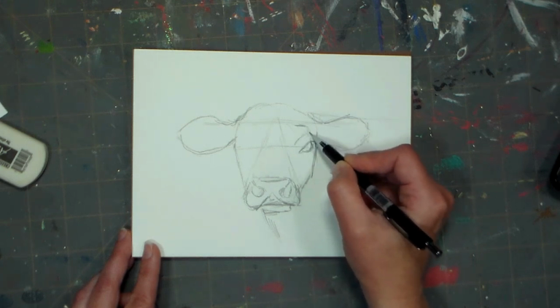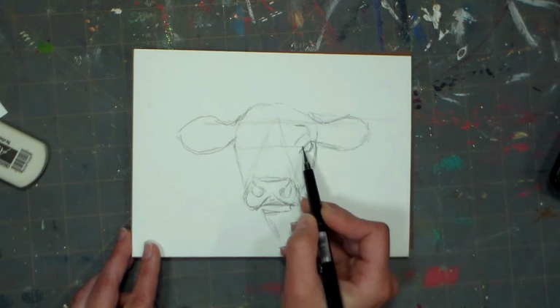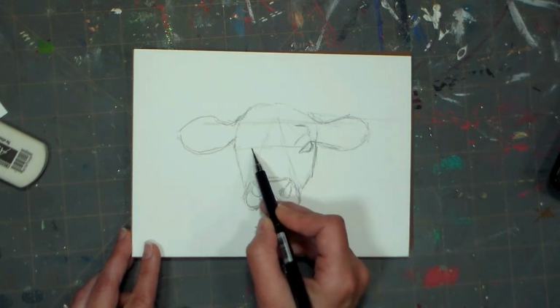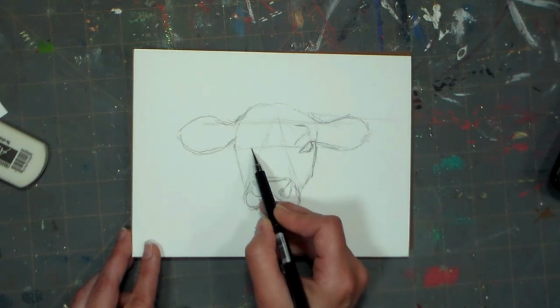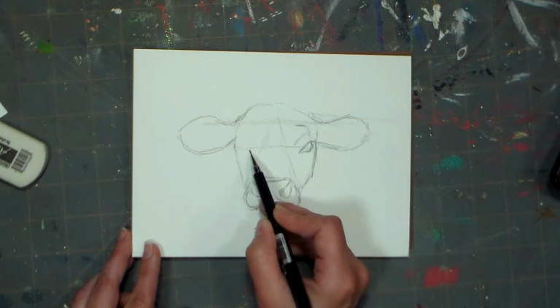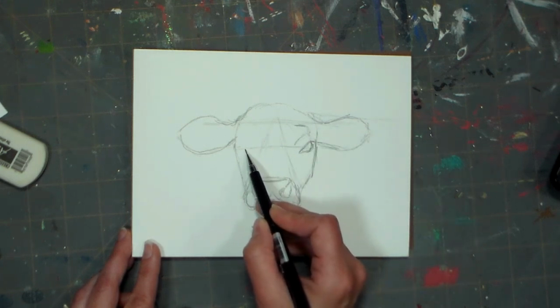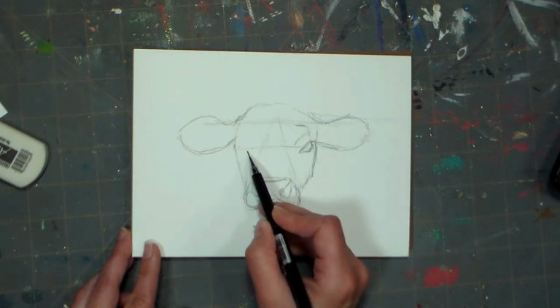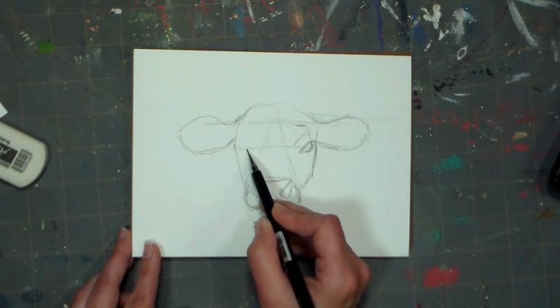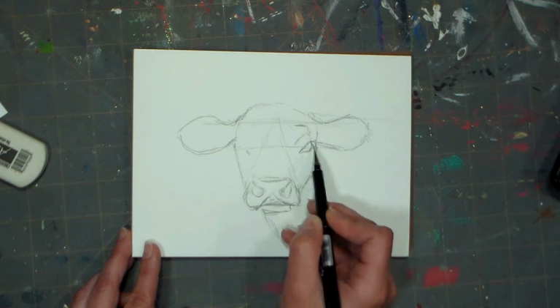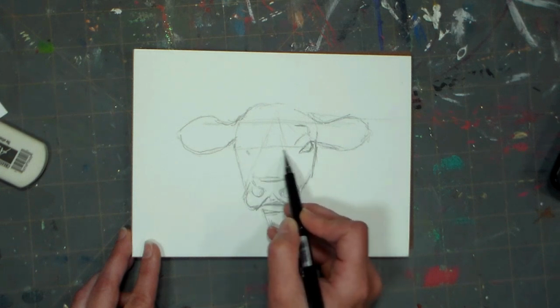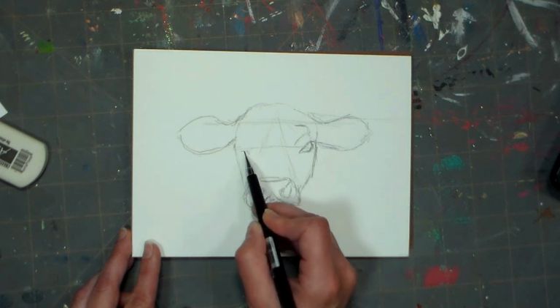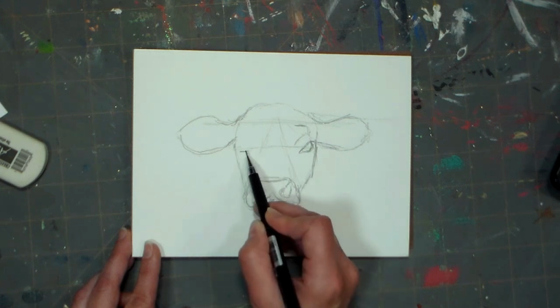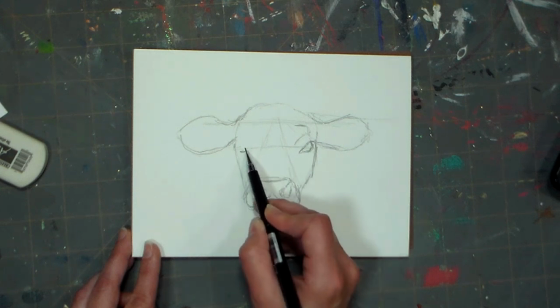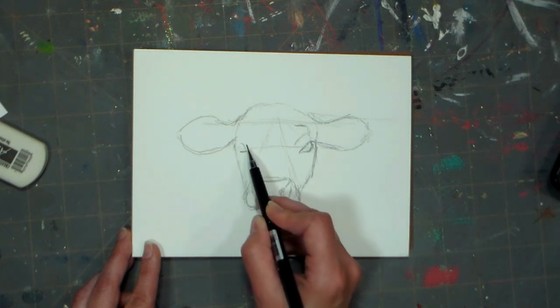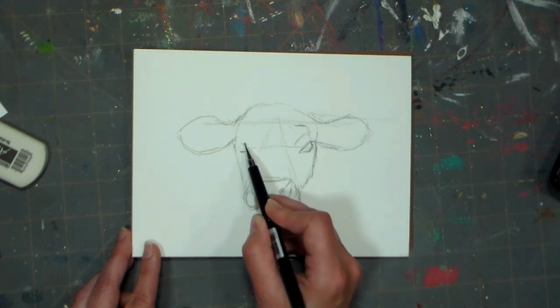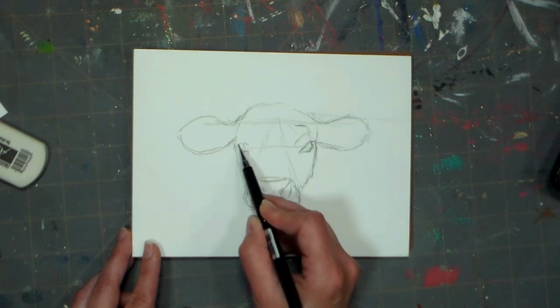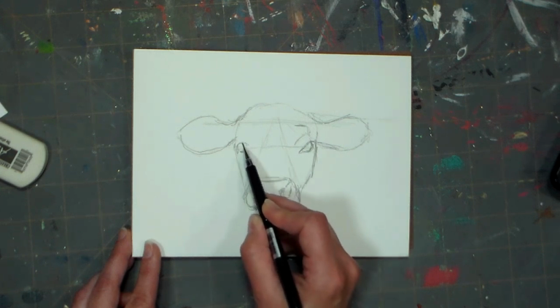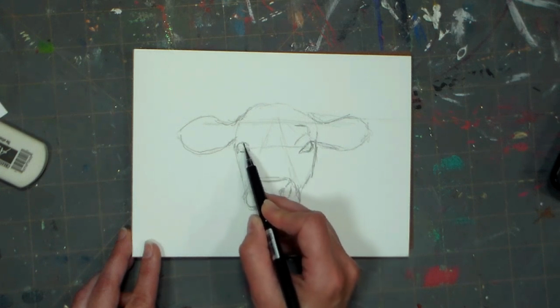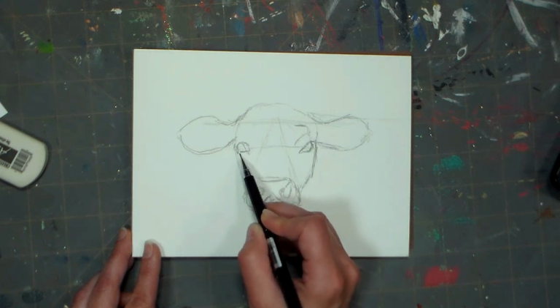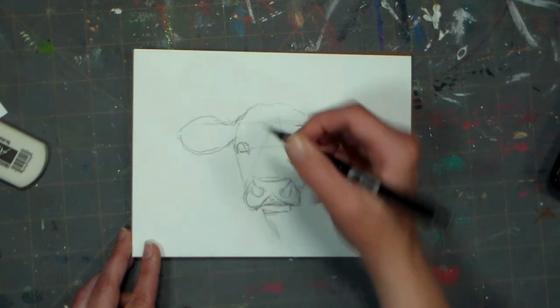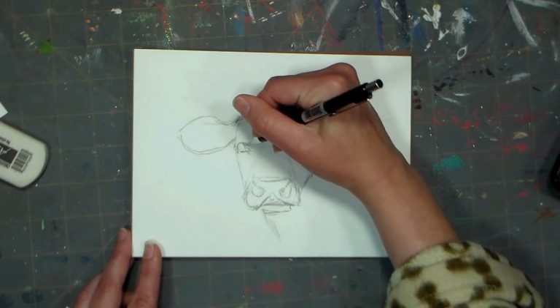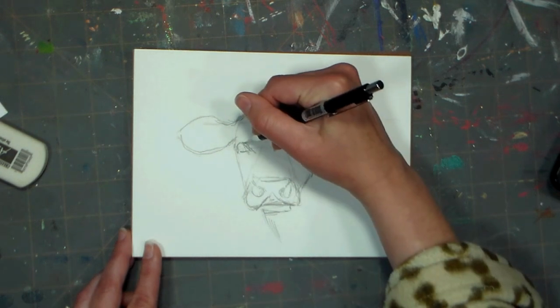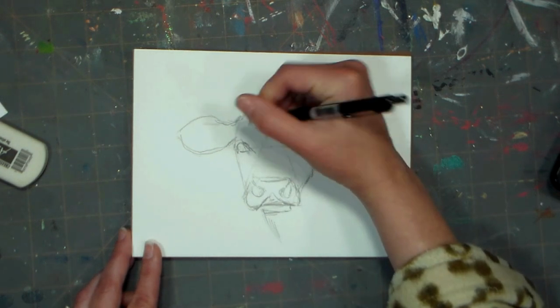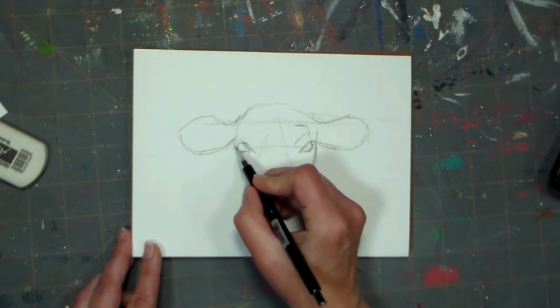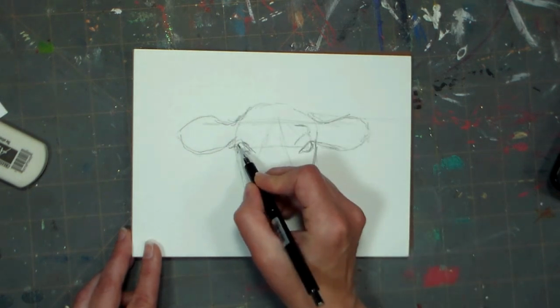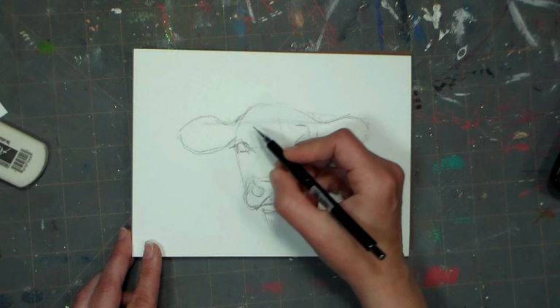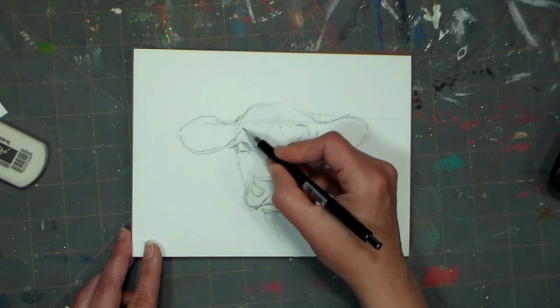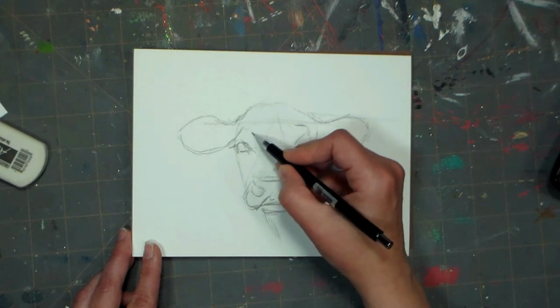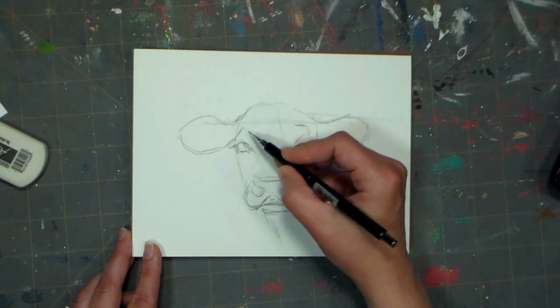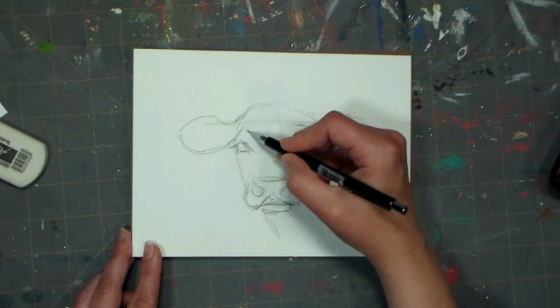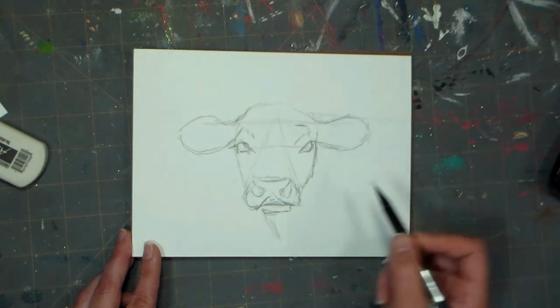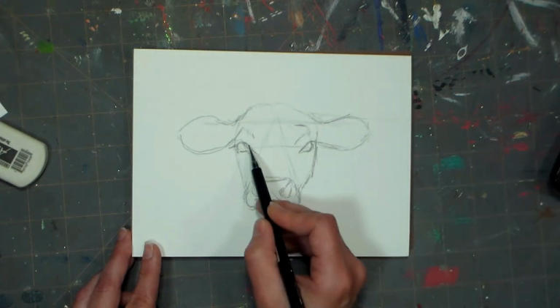I'm sketching in the eyes and any sort of bone structure that I see on the cow's face. I don't want to put in a ton of detail at this point, but I do want to make sure what I put in is accurate.